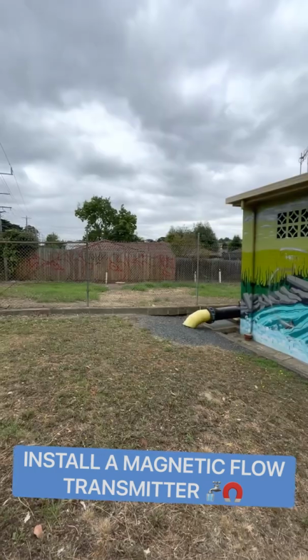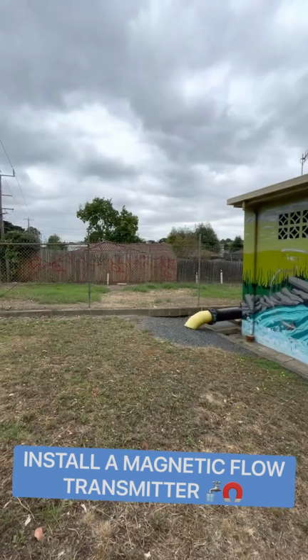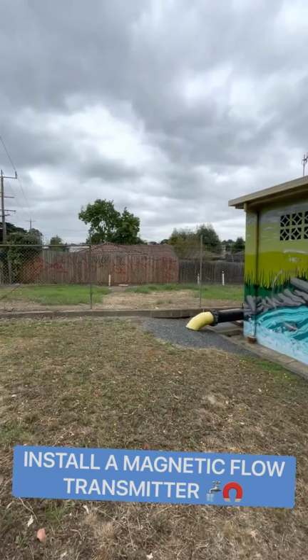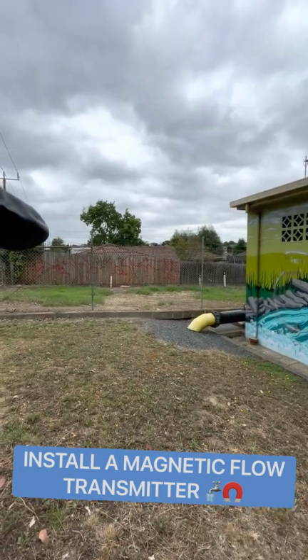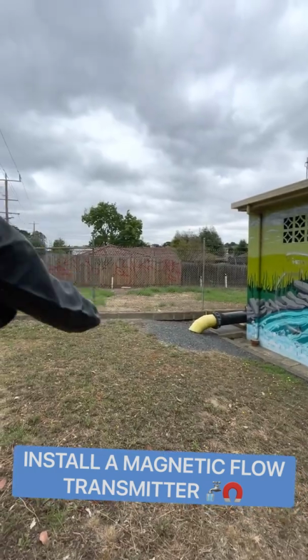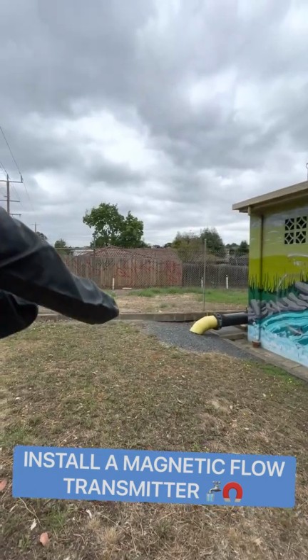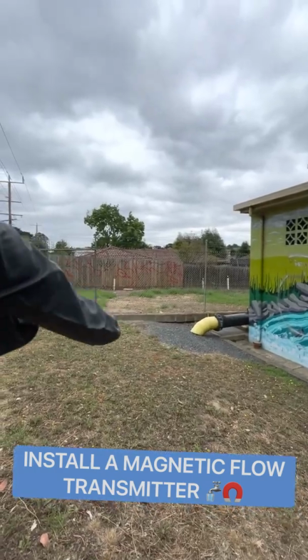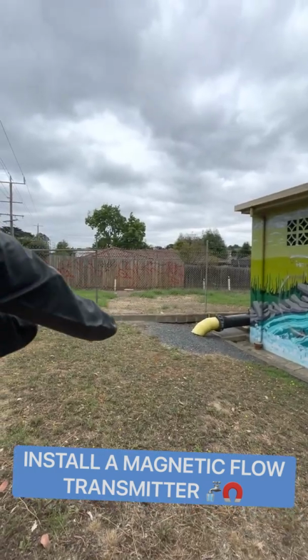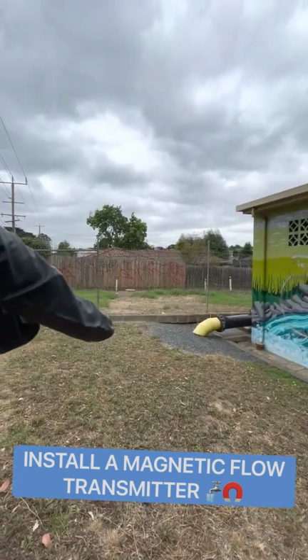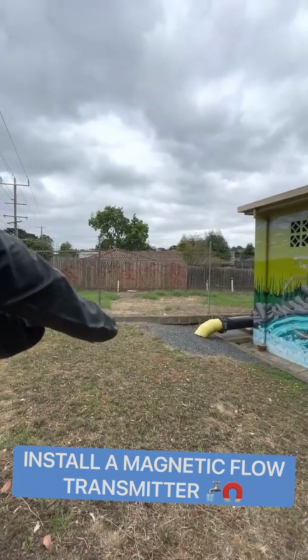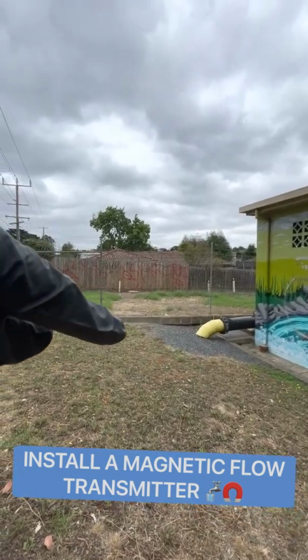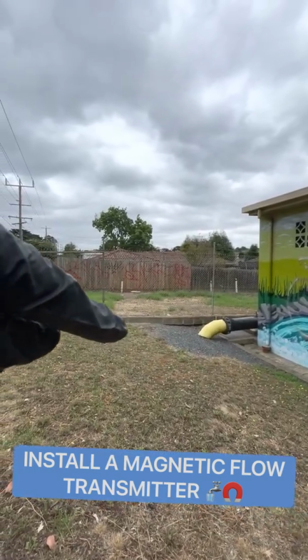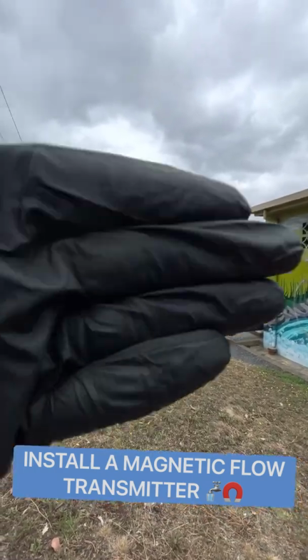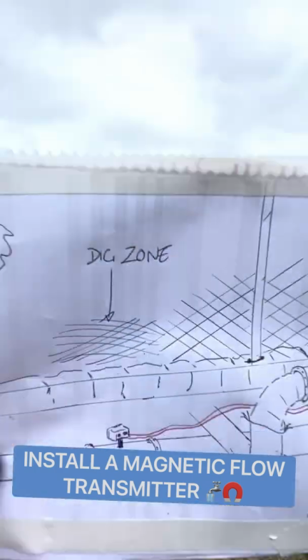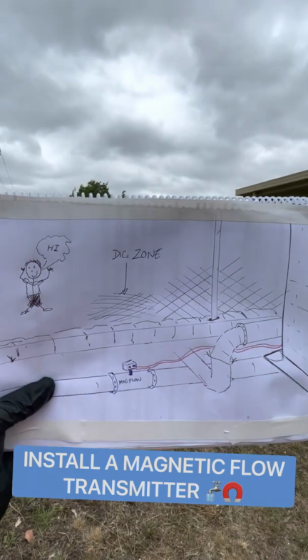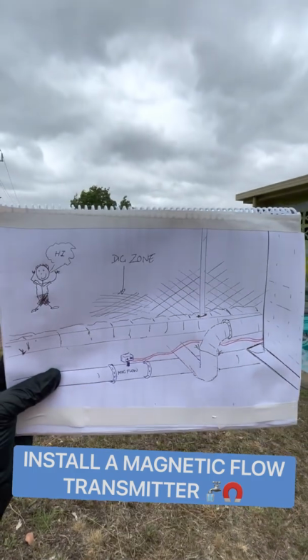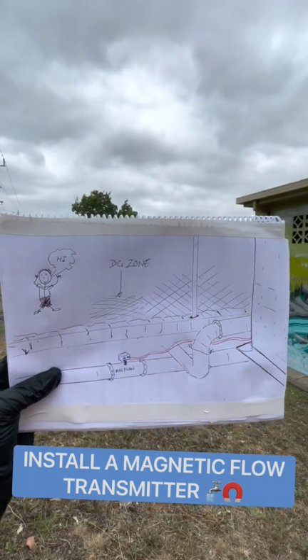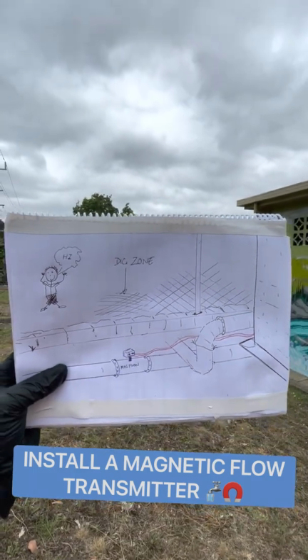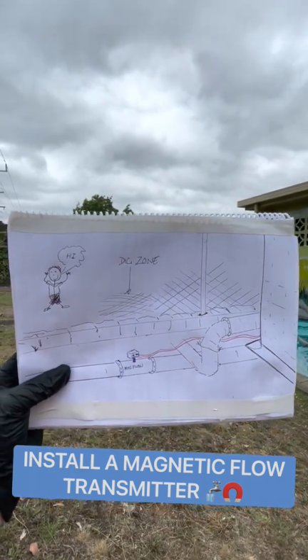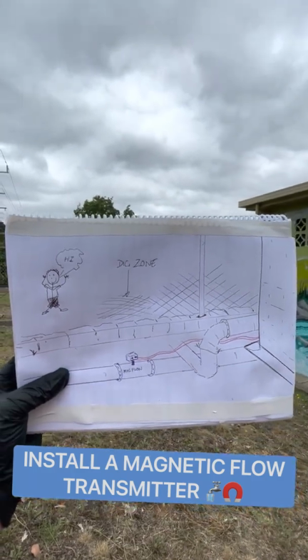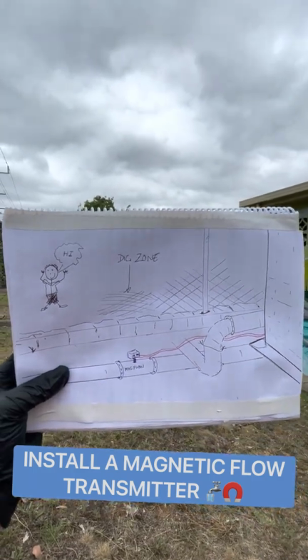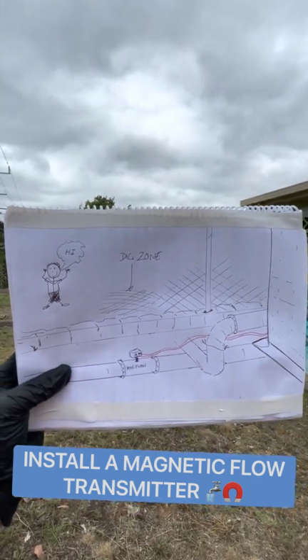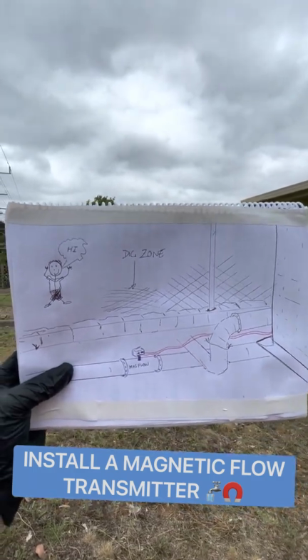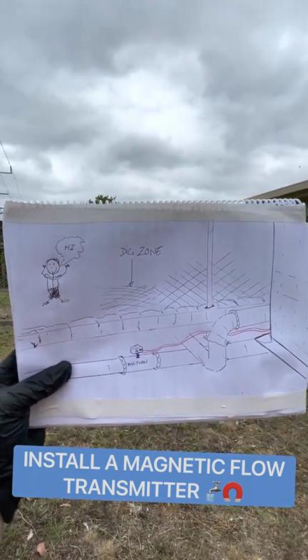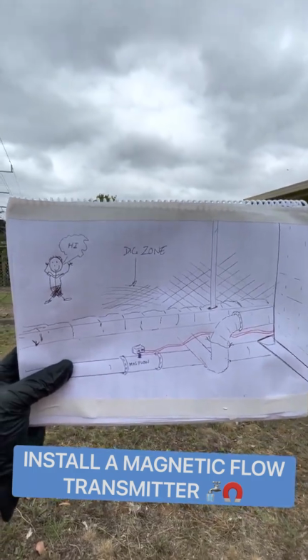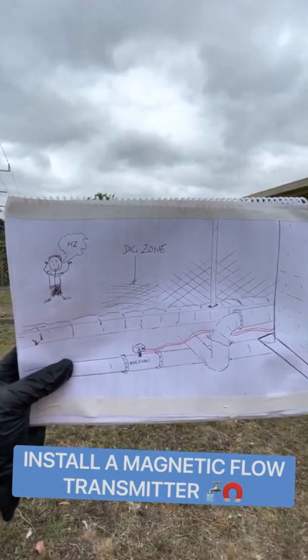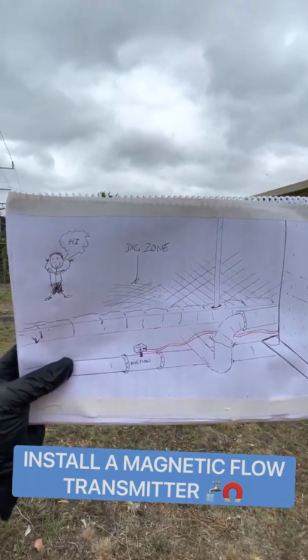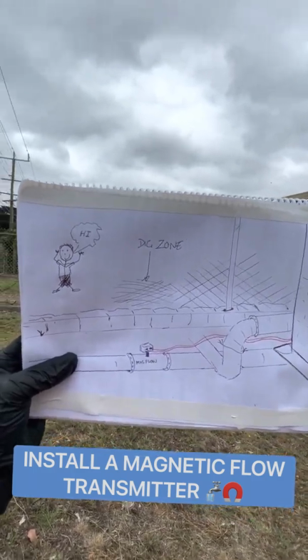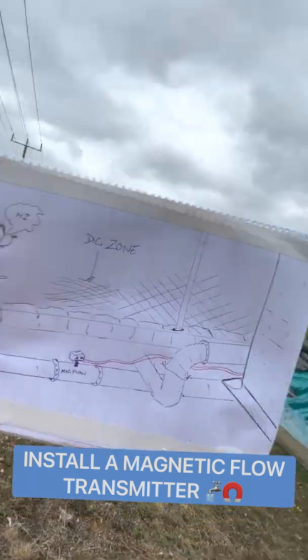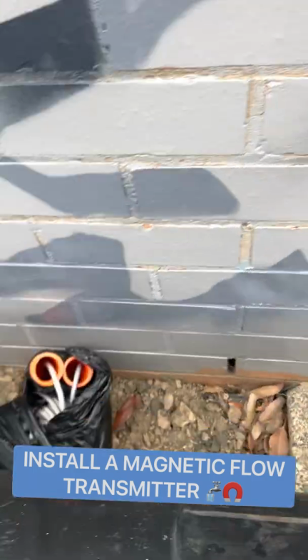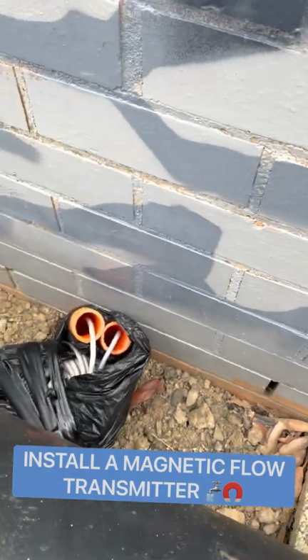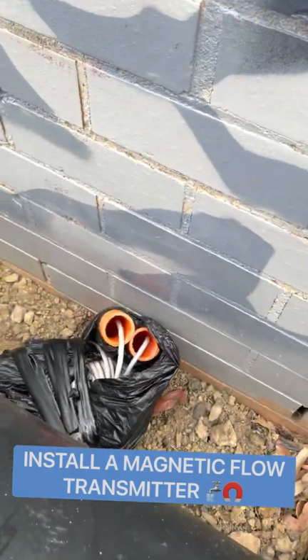The flow tube has already been installed over here somewhere. There you go. And those red things are the flow cables I'll be connecting to. And these are the cables.